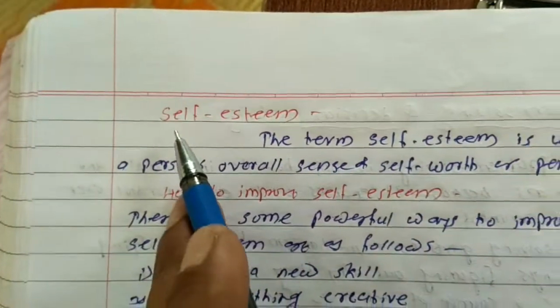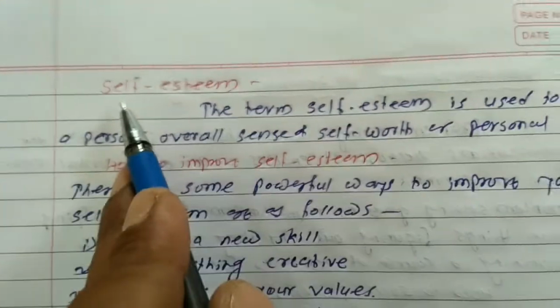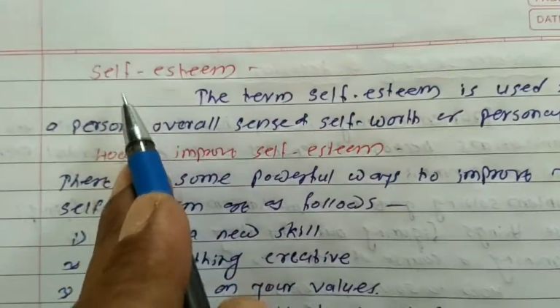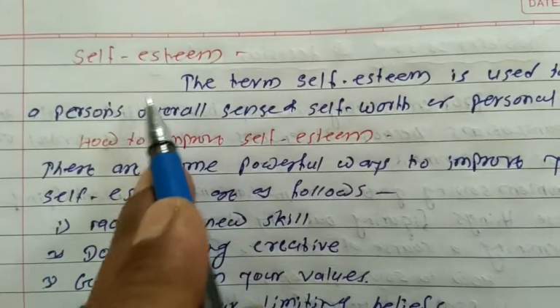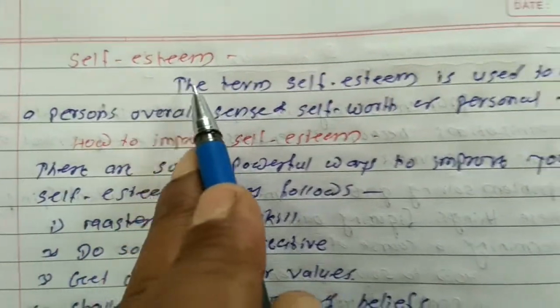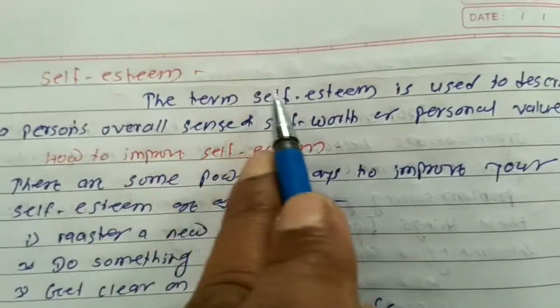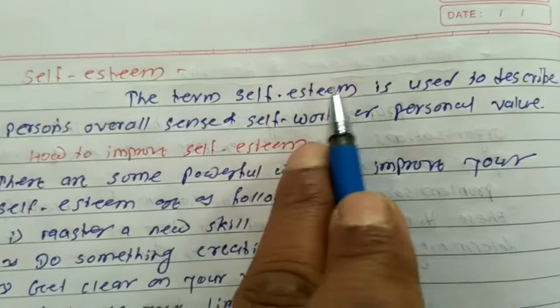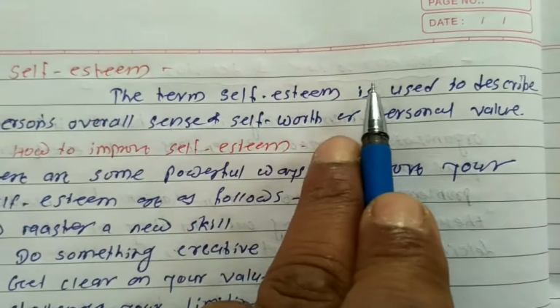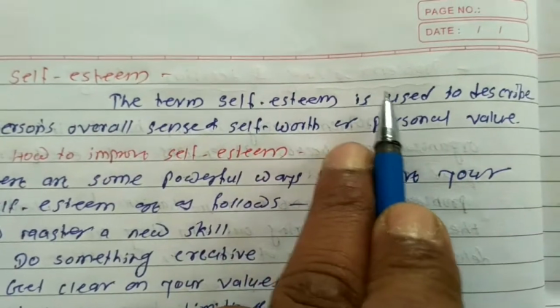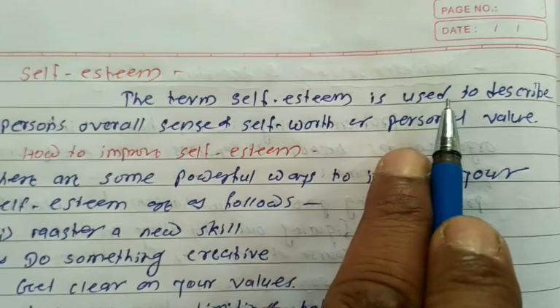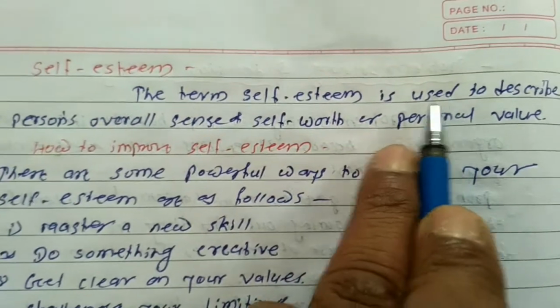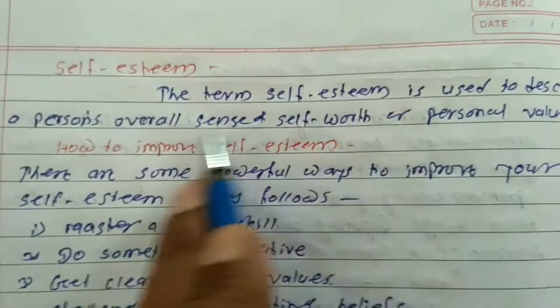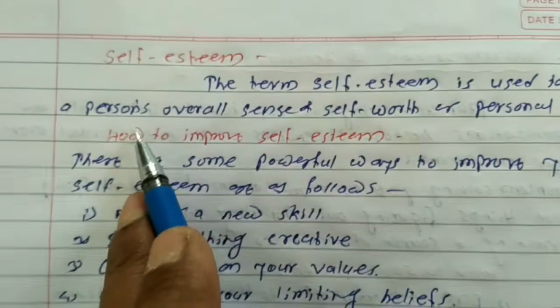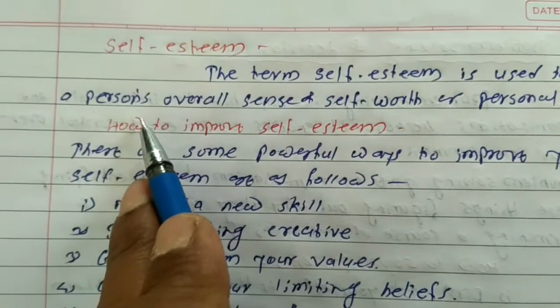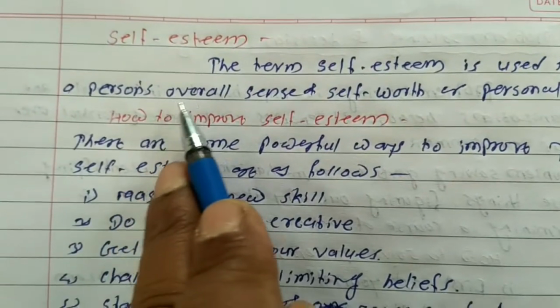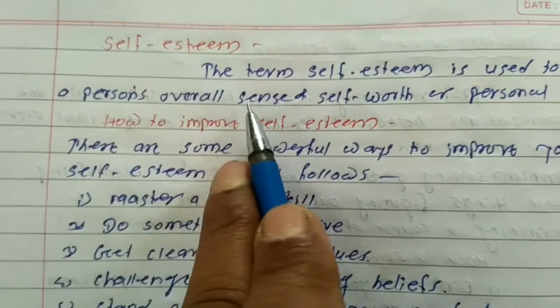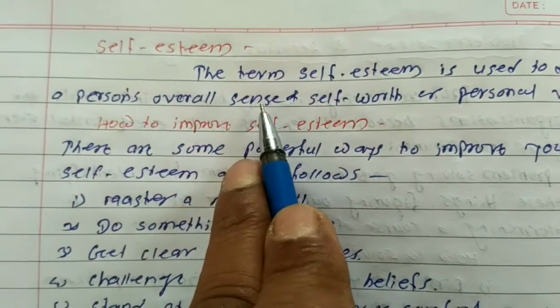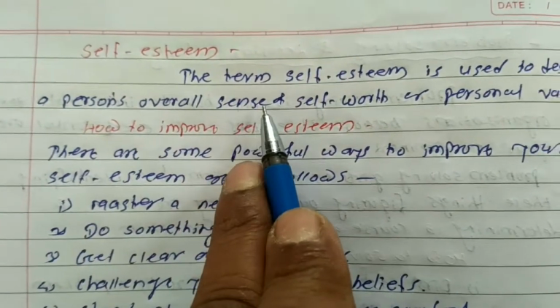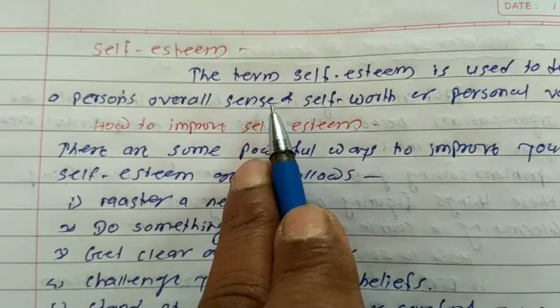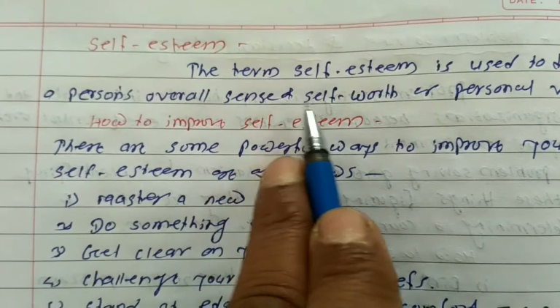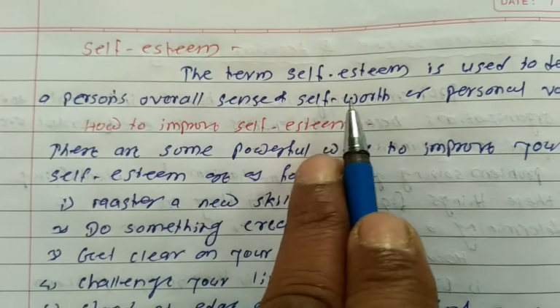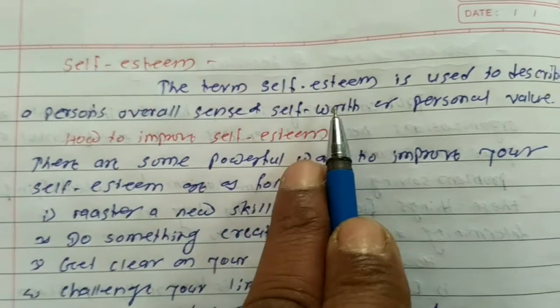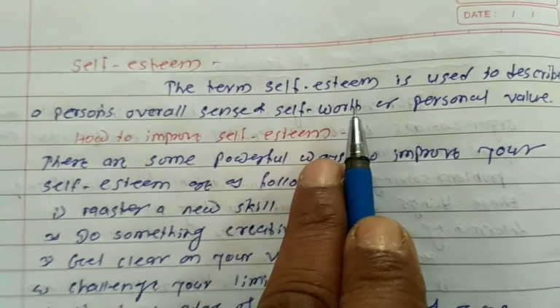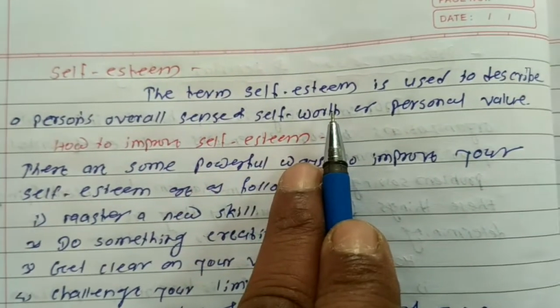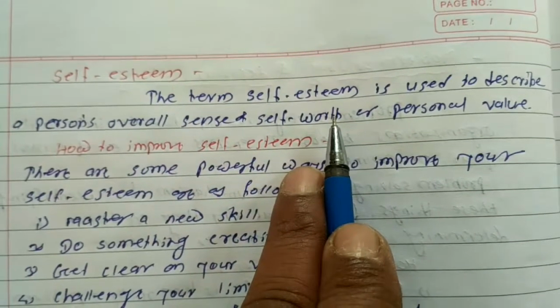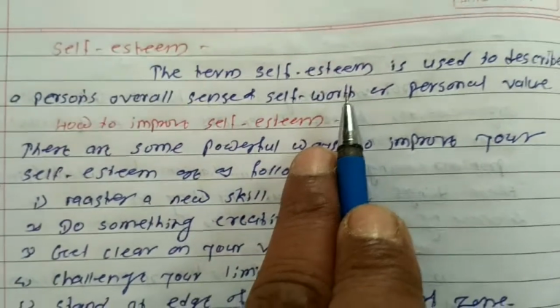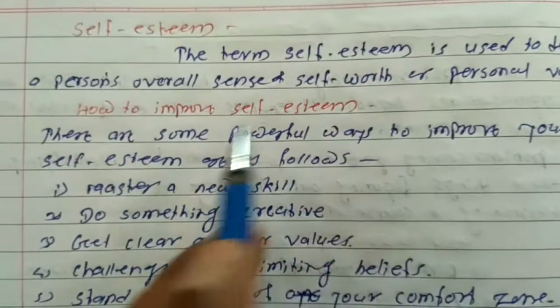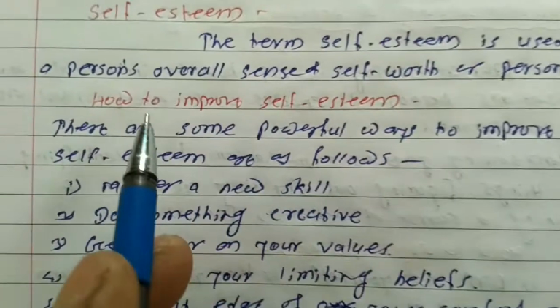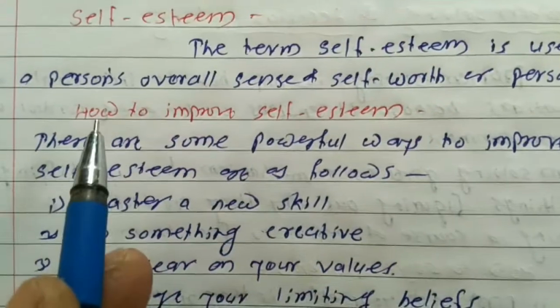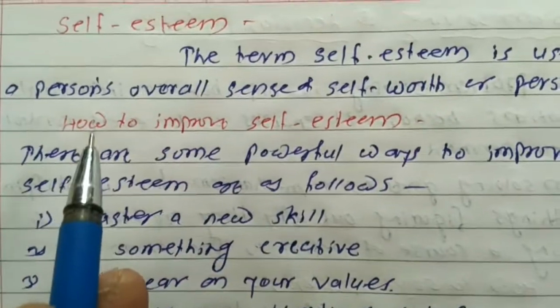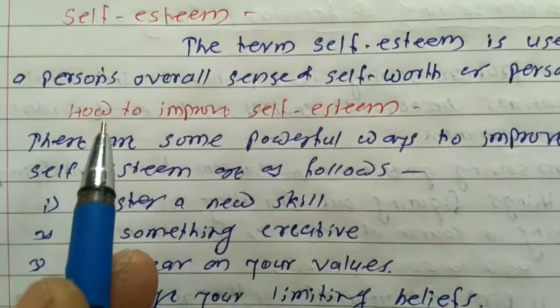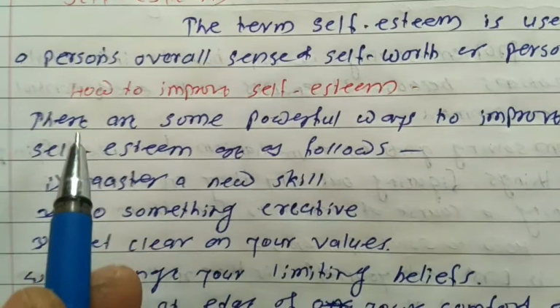2. Self-esteem. The term self-esteem is used to describe a person's overall sense of self-worth or personal value. How to improve self-esteem?